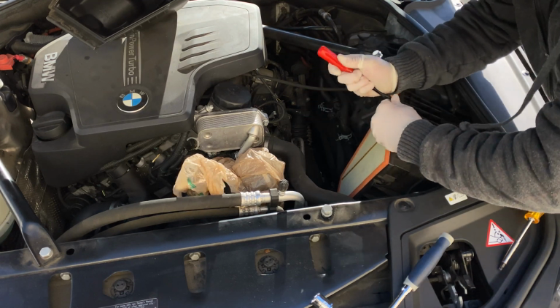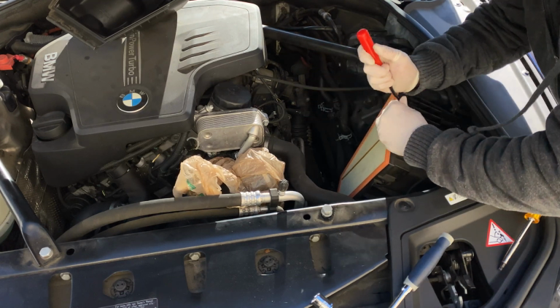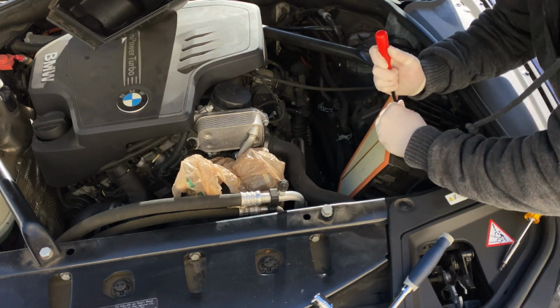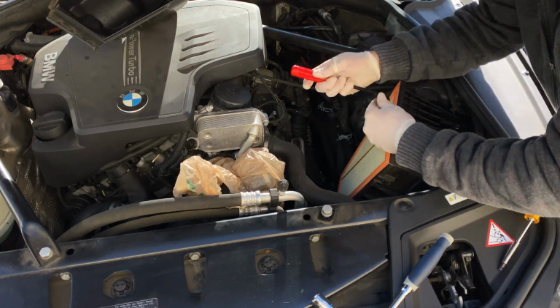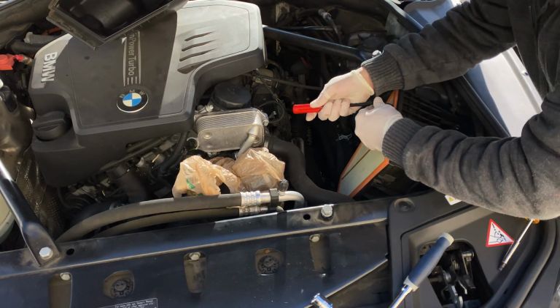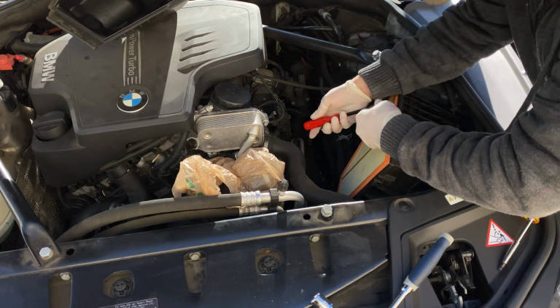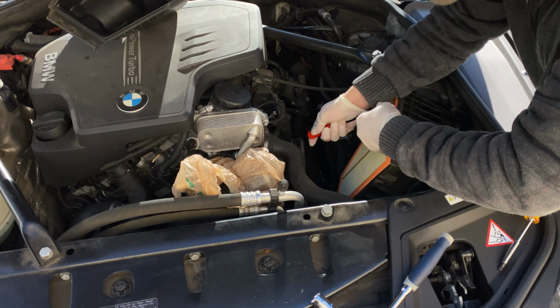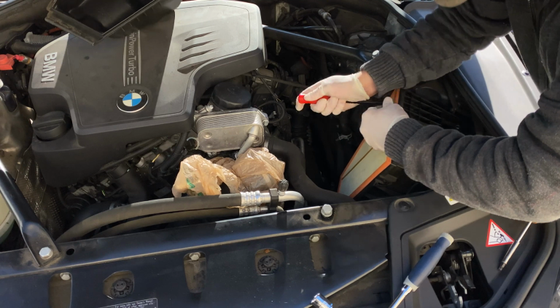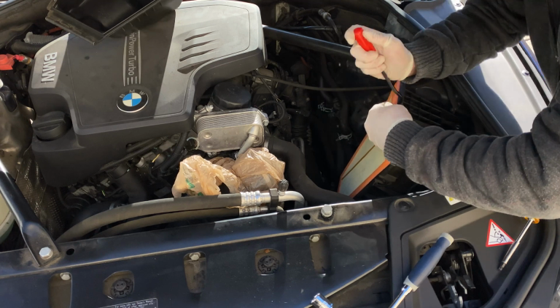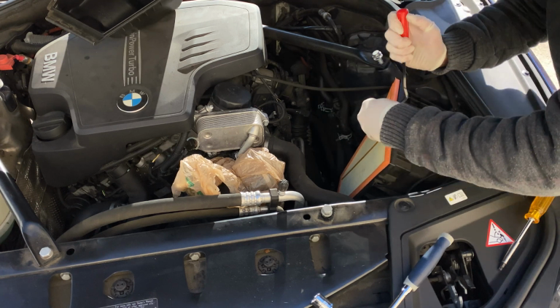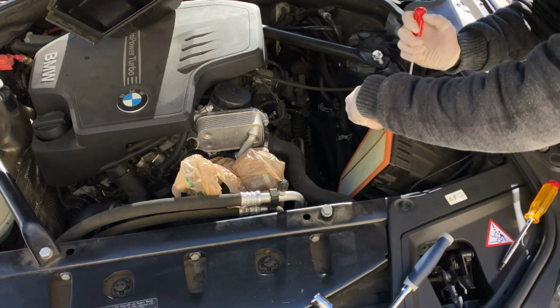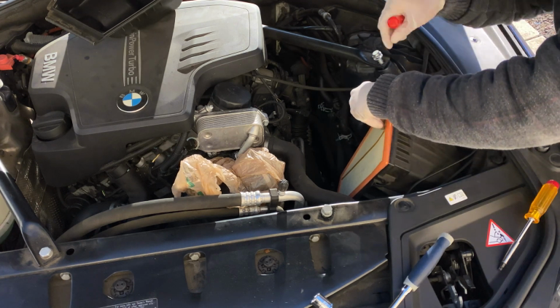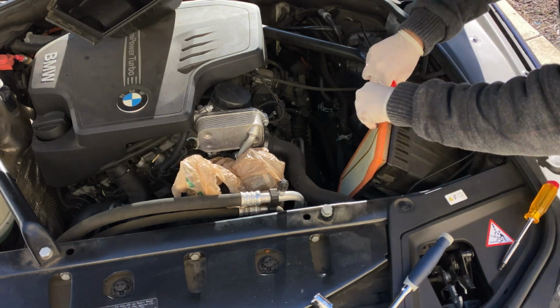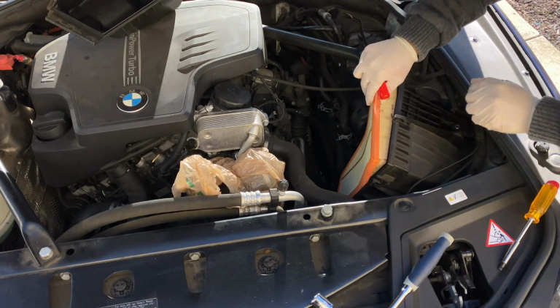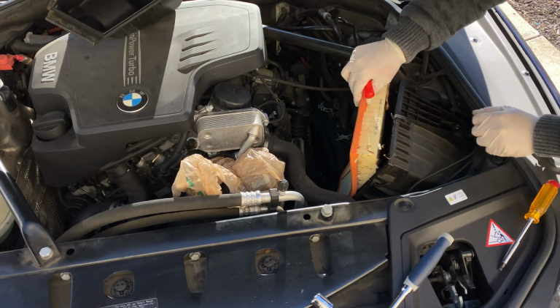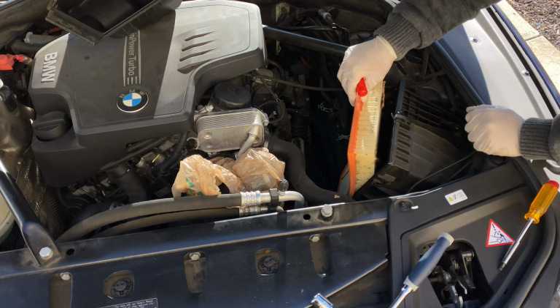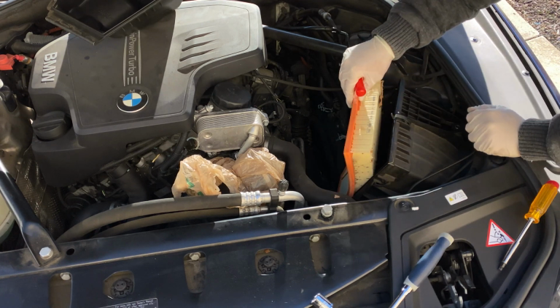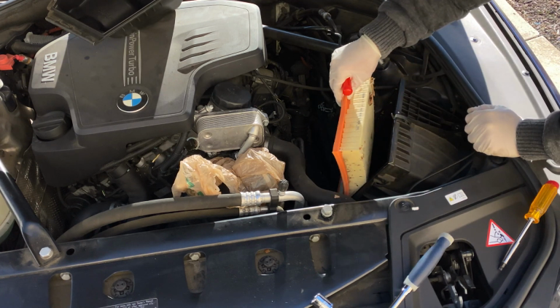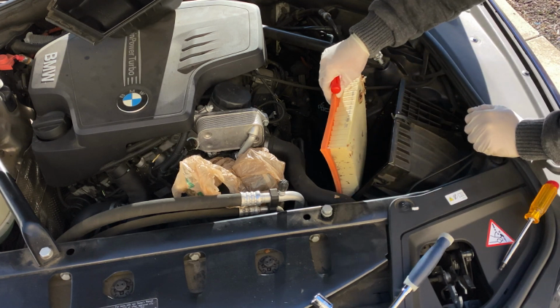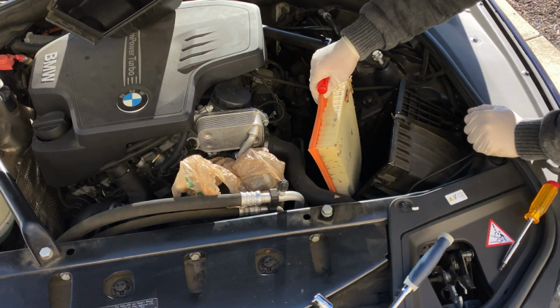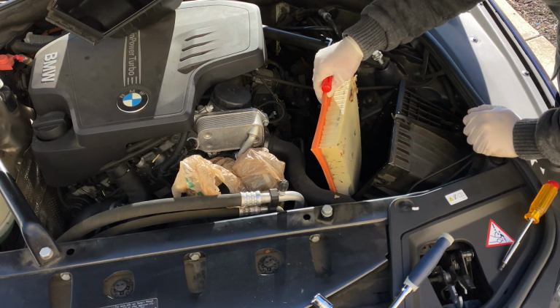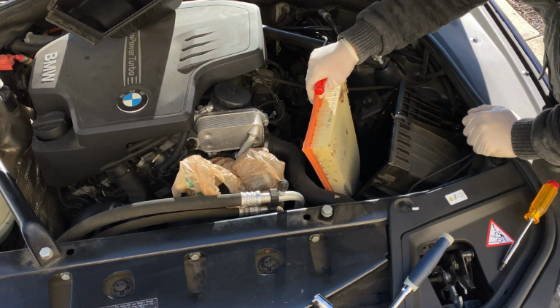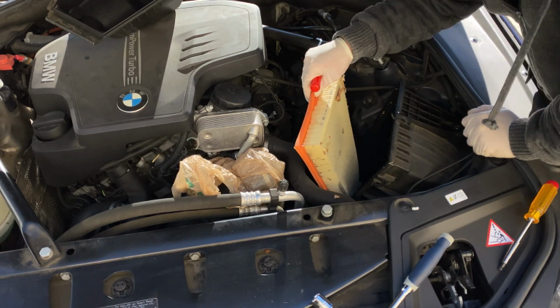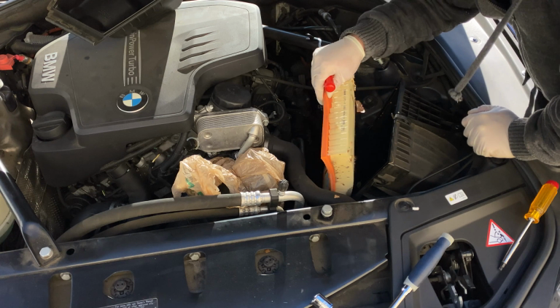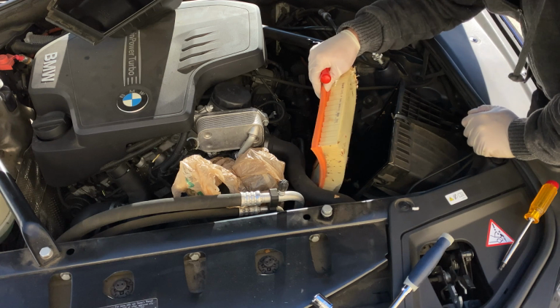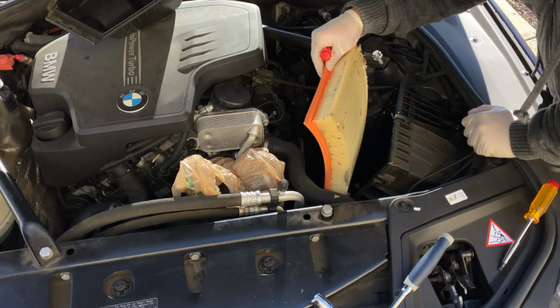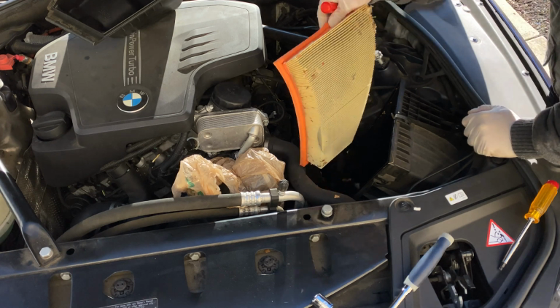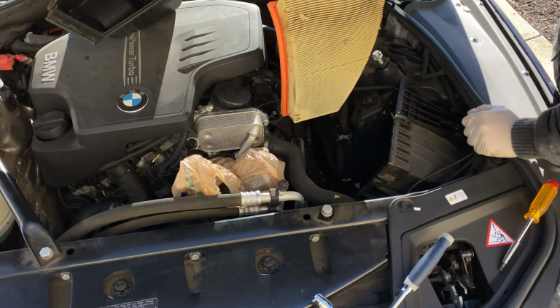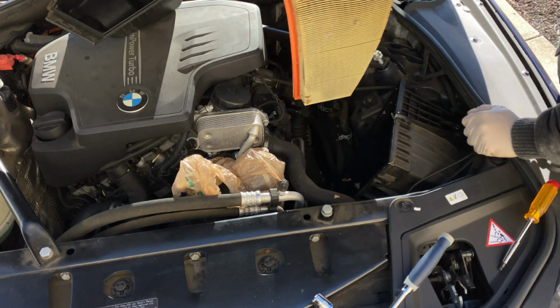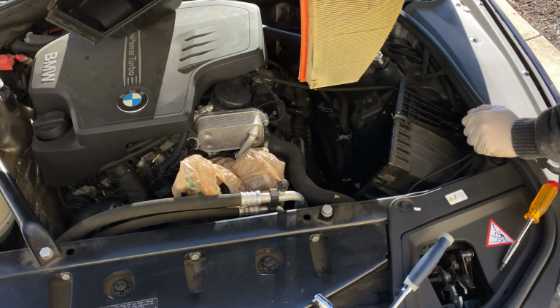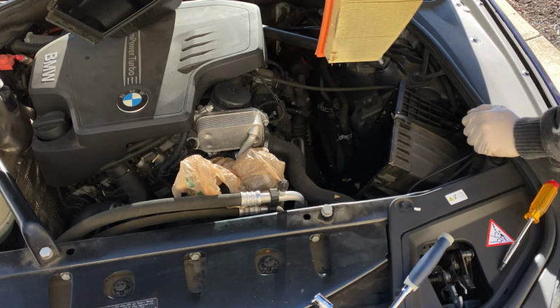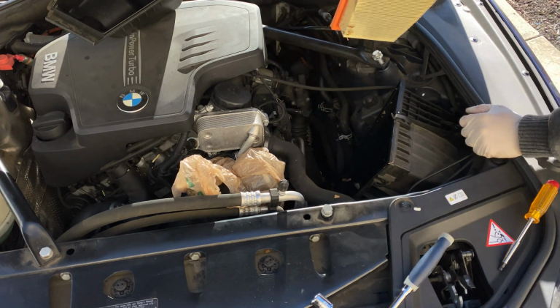Use whatever you have available to pry out your air filter. My air filter is very dirty and full of leaves, so we're going to replace it with a new one at this time.